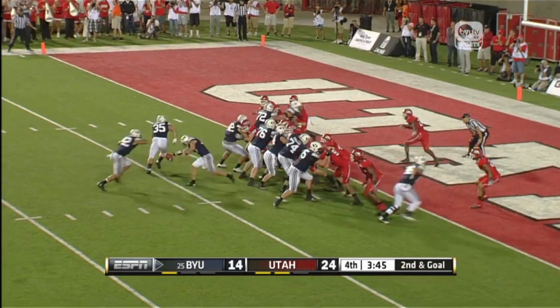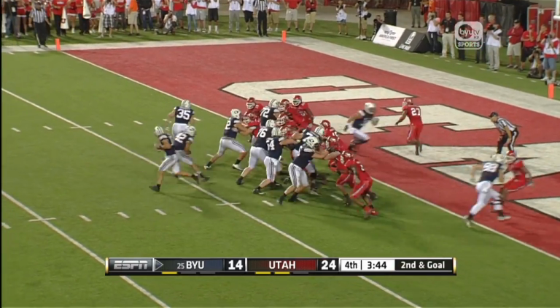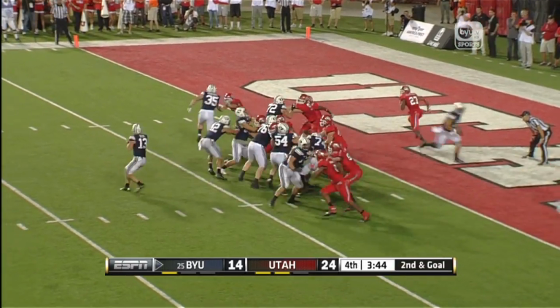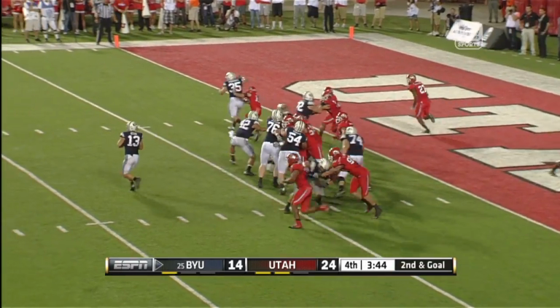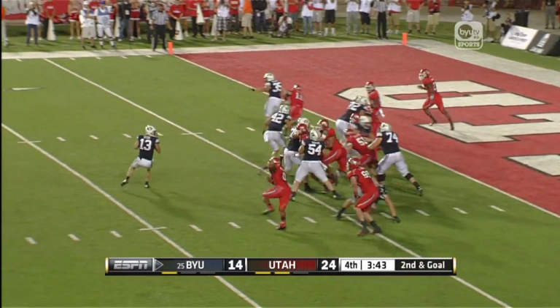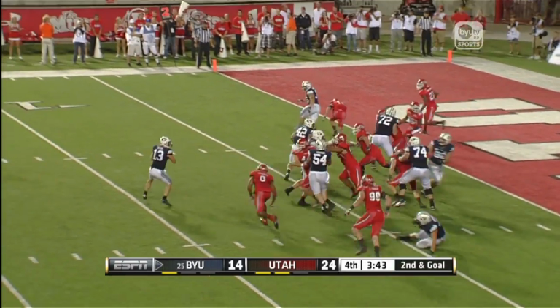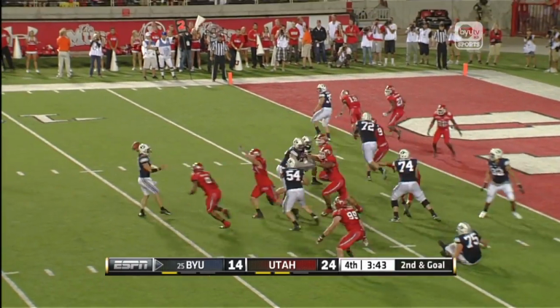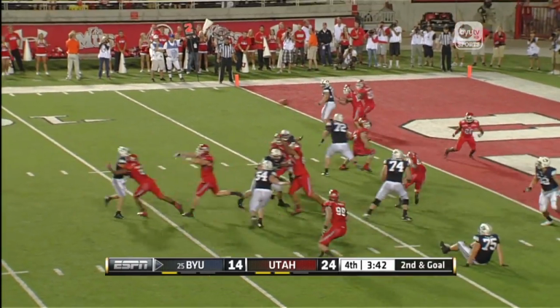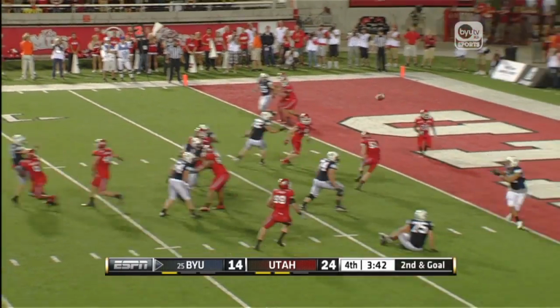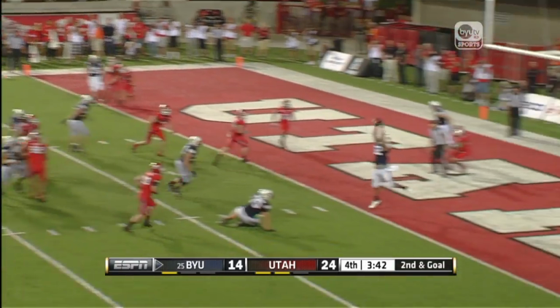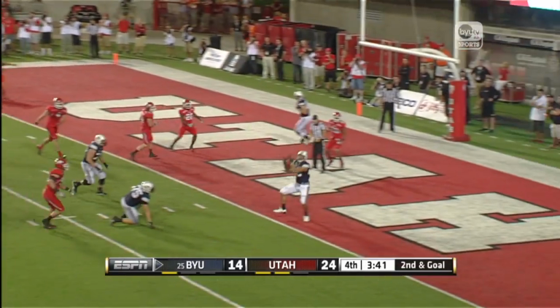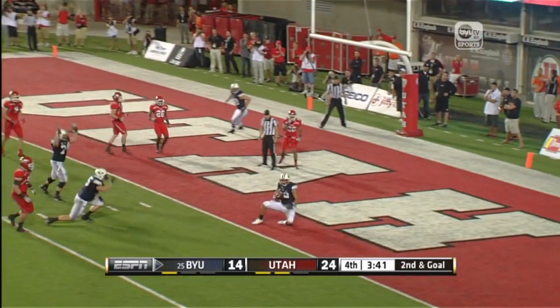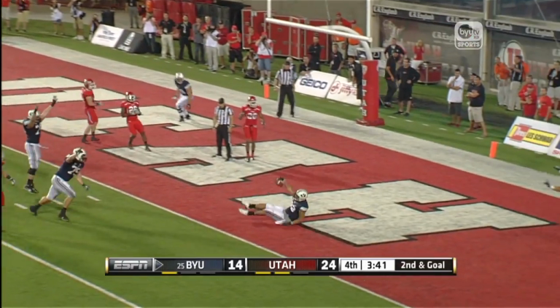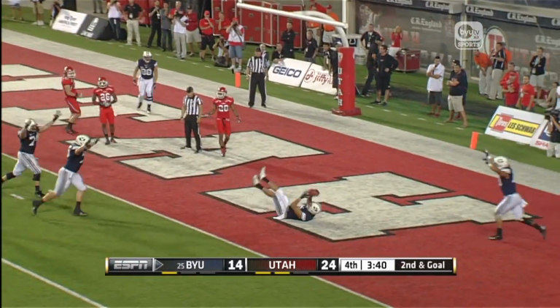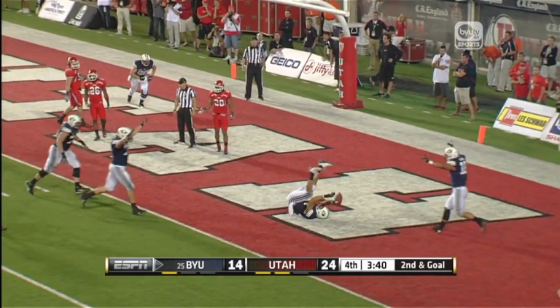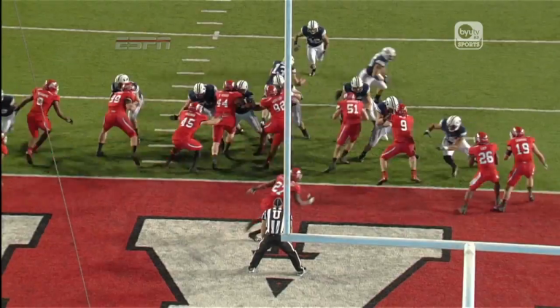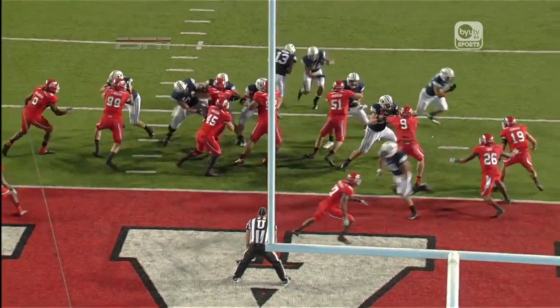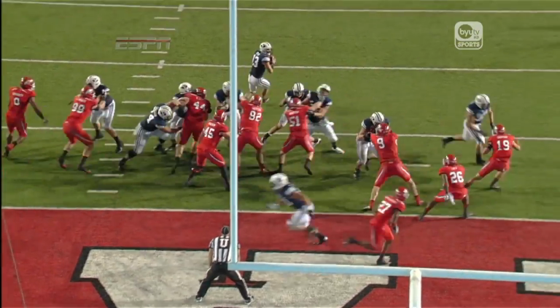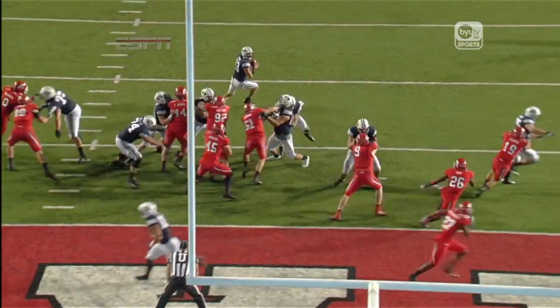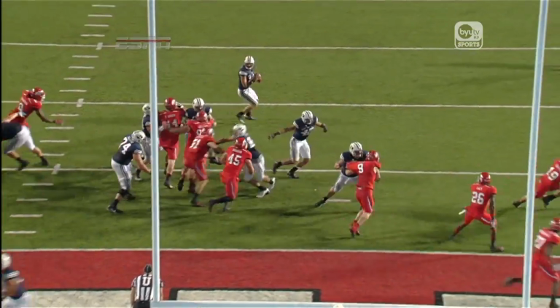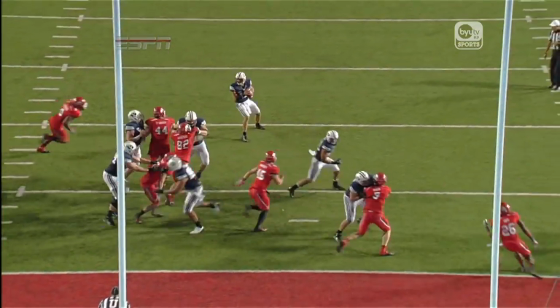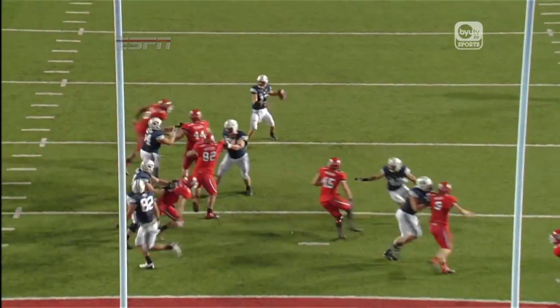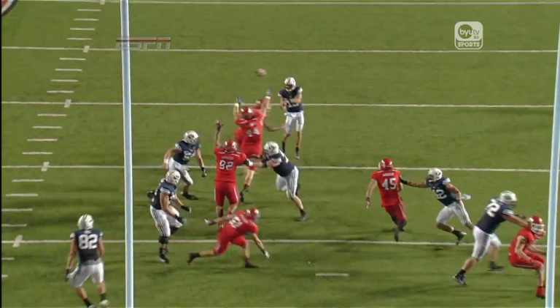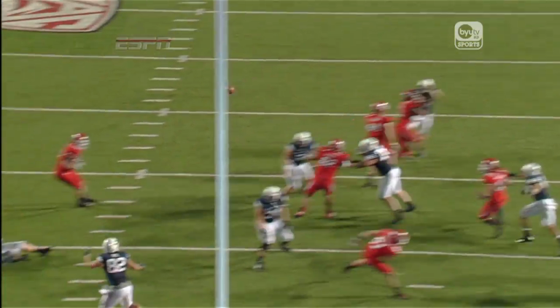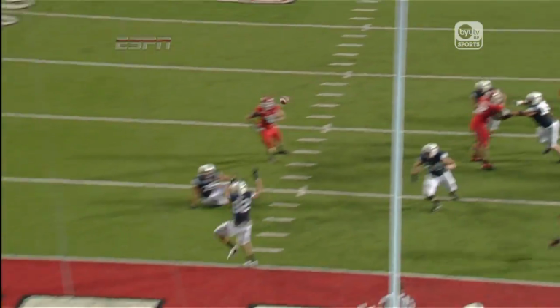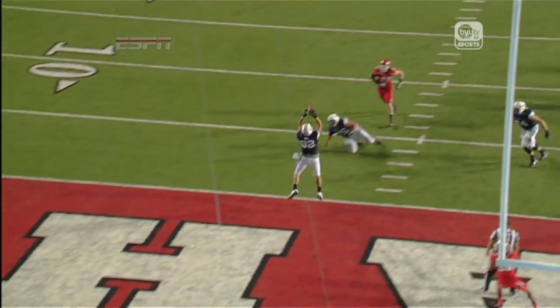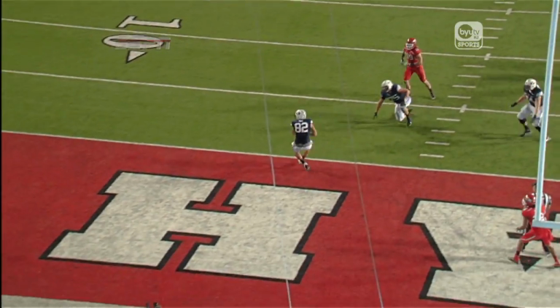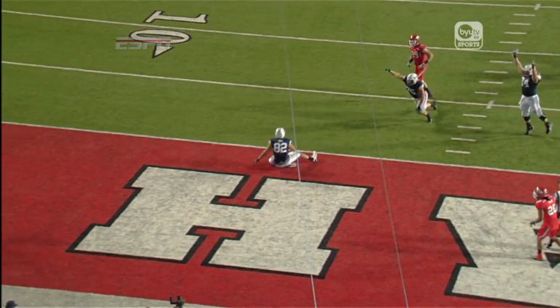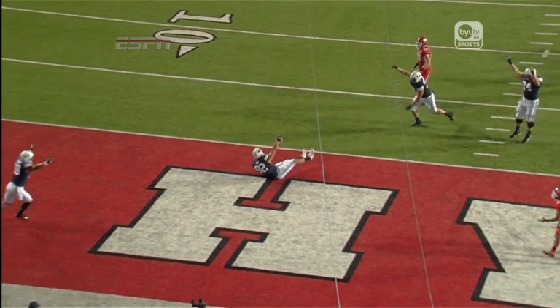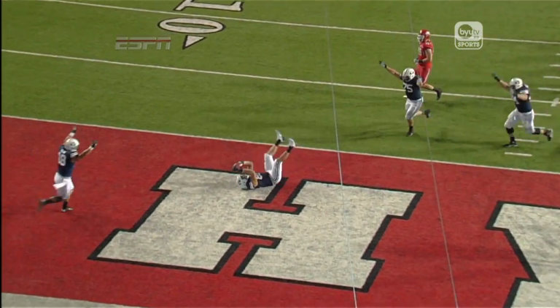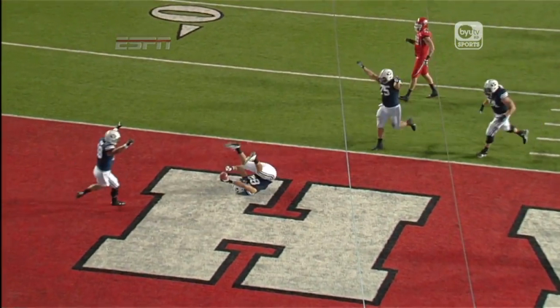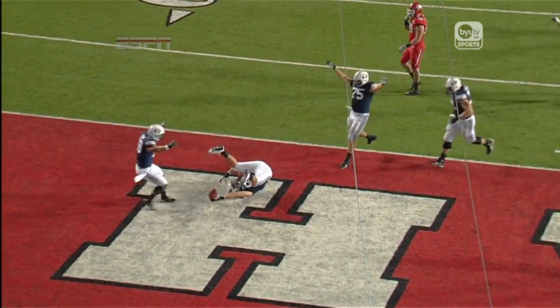Play action, fake it to Elisa, into the end zone — touchdown! The tight end, Friel. And BYU has come marching back.